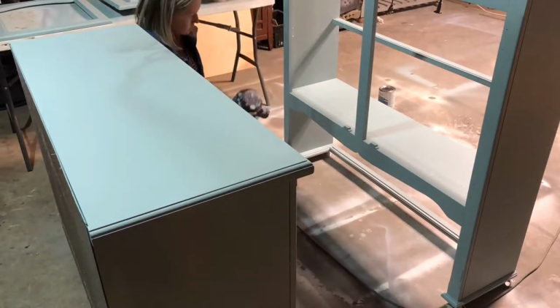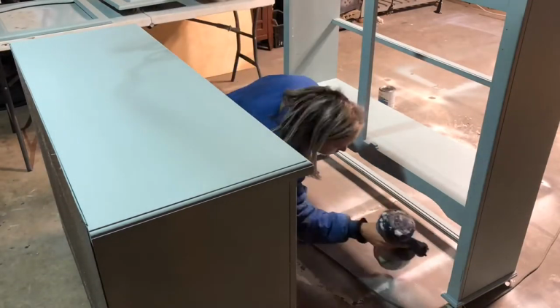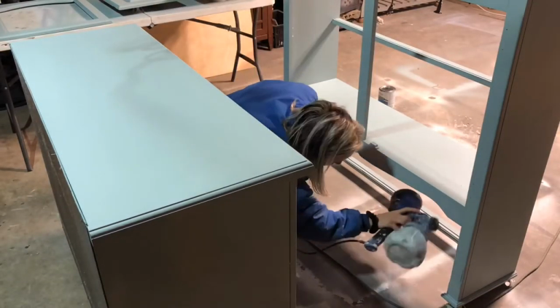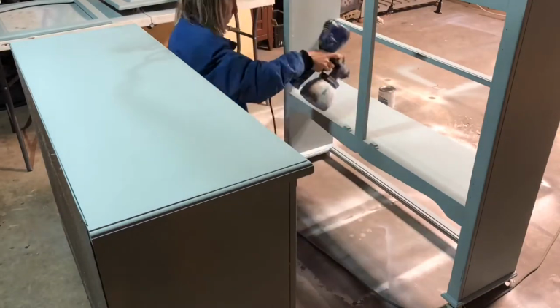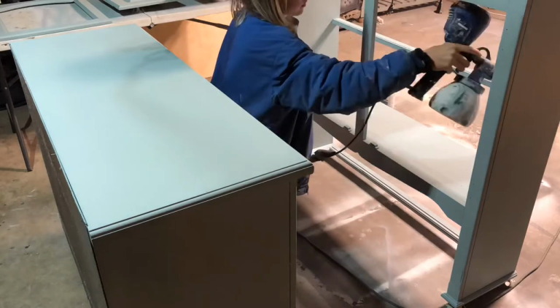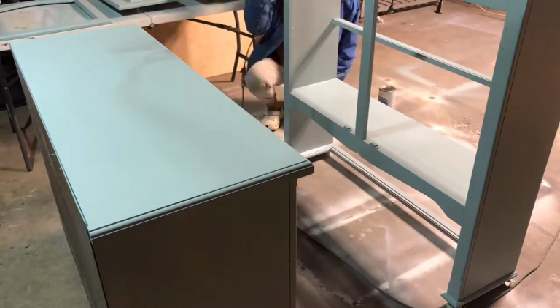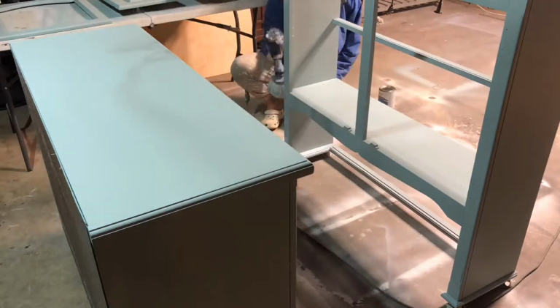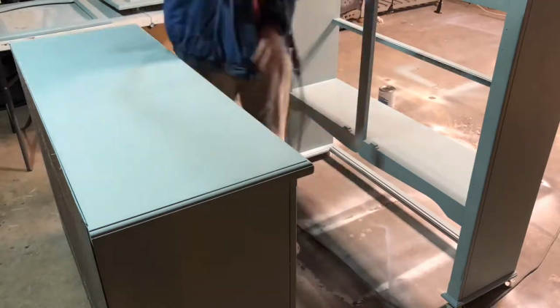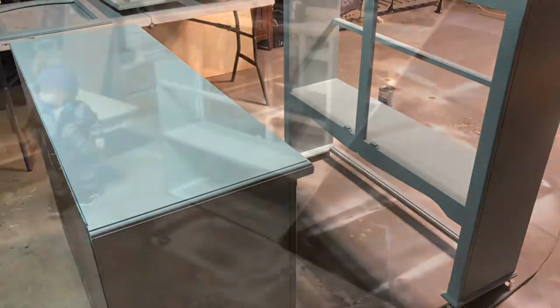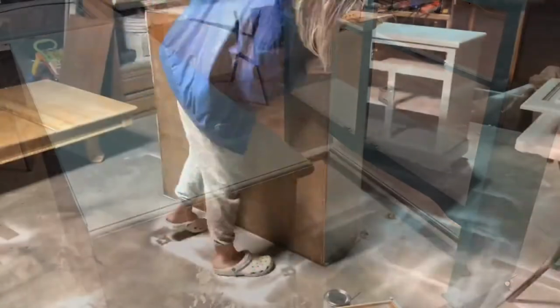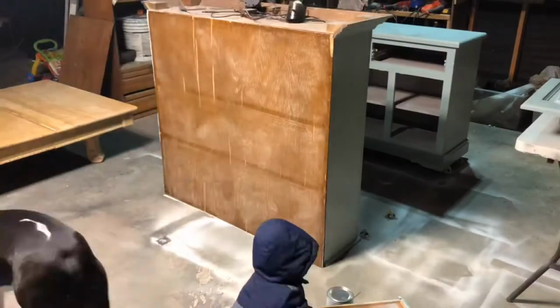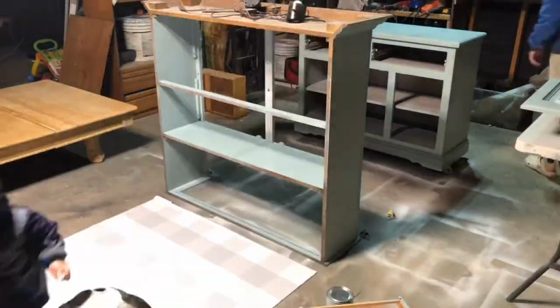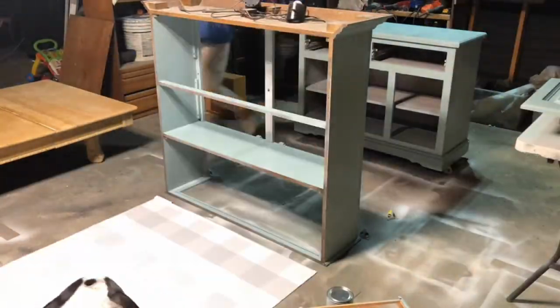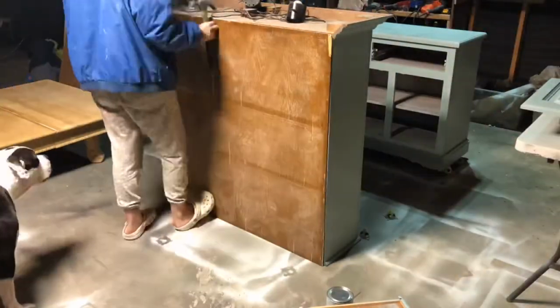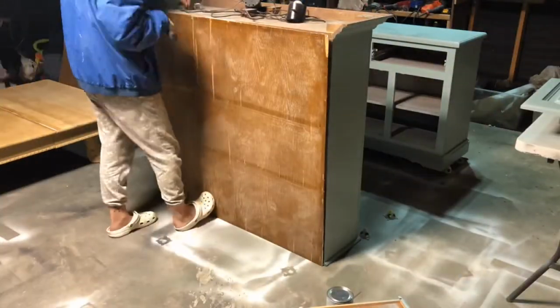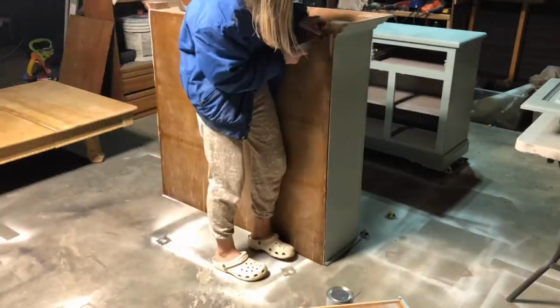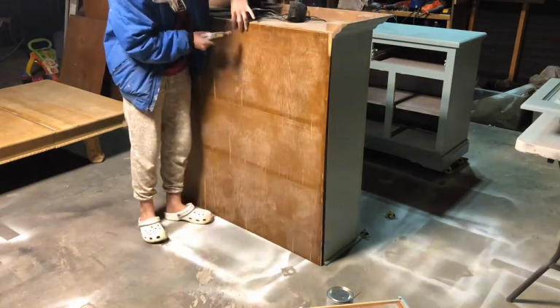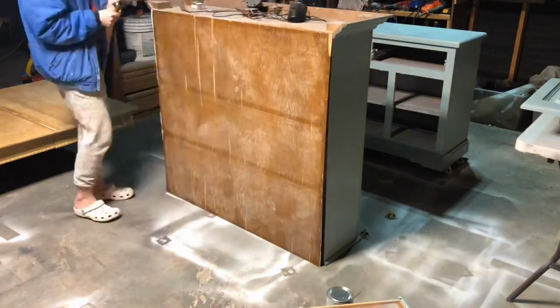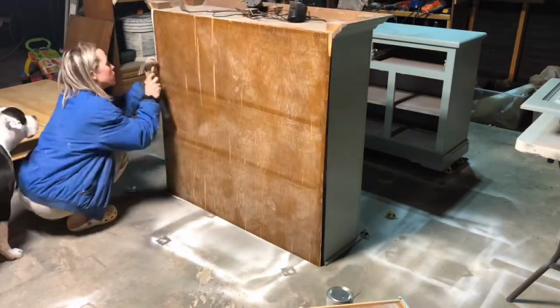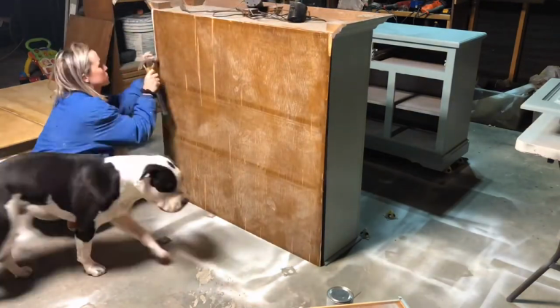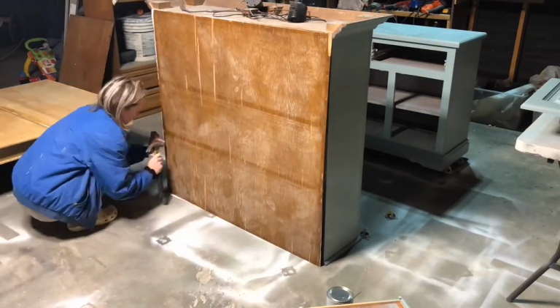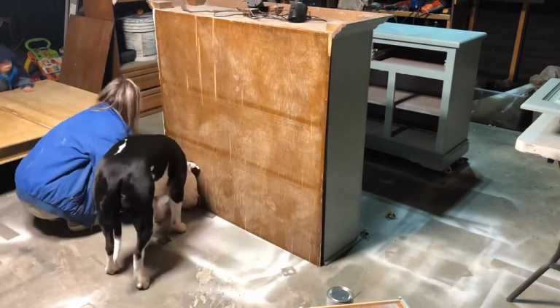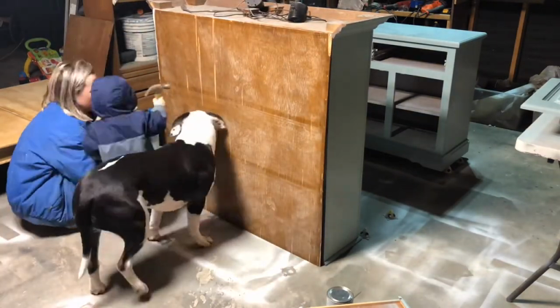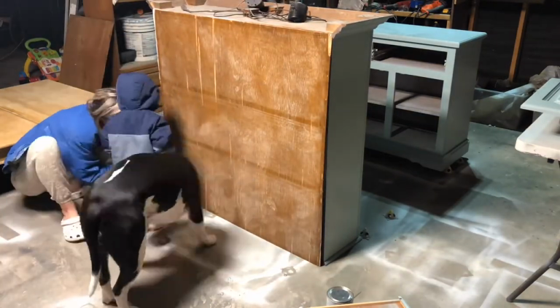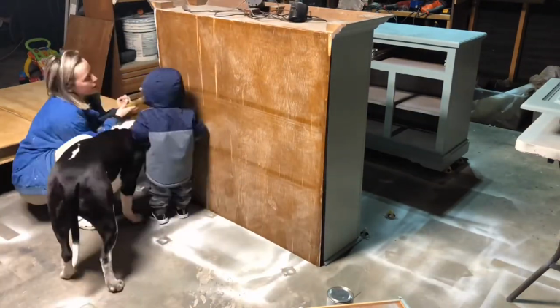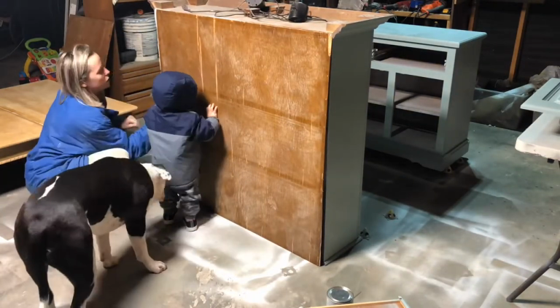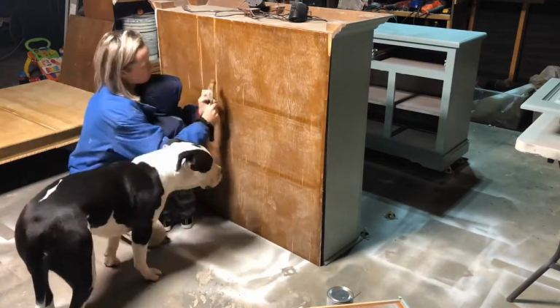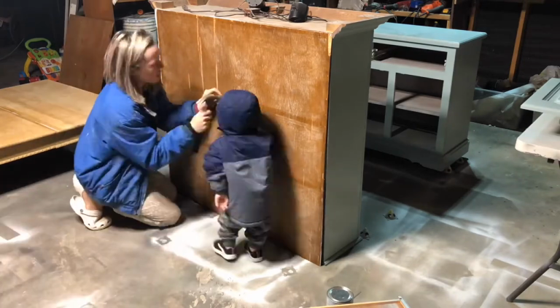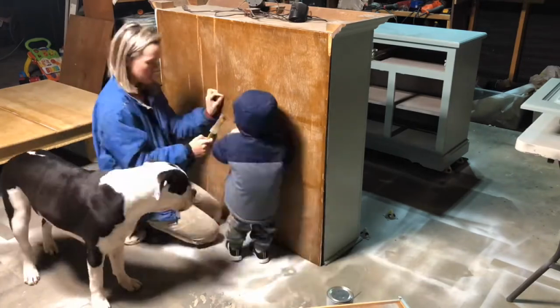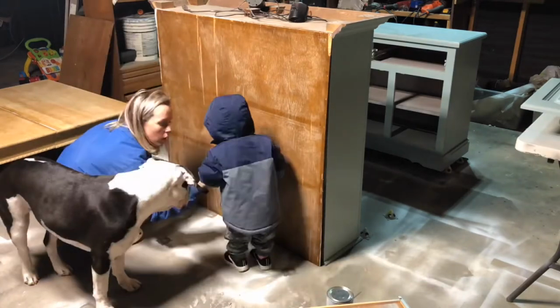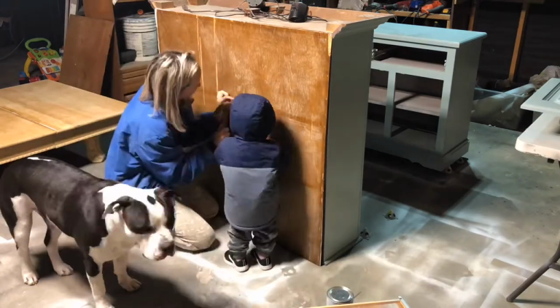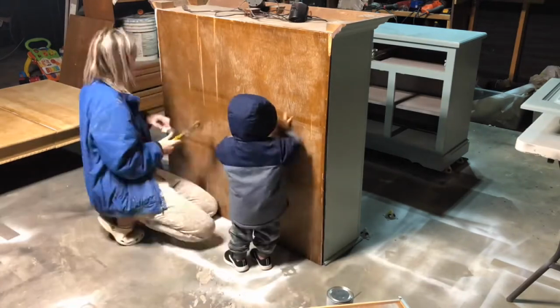Now I am putting the back of the hutch back on, and I have my little helpers here helping me nail it back in.